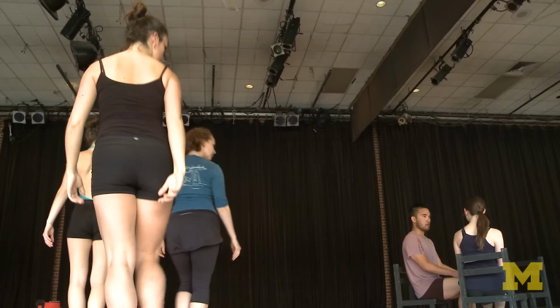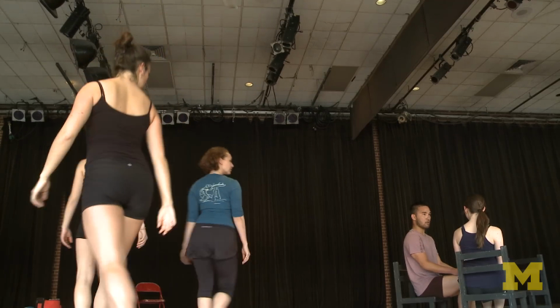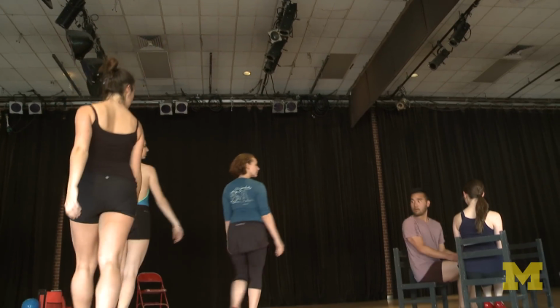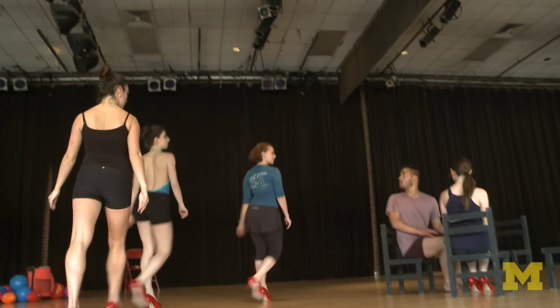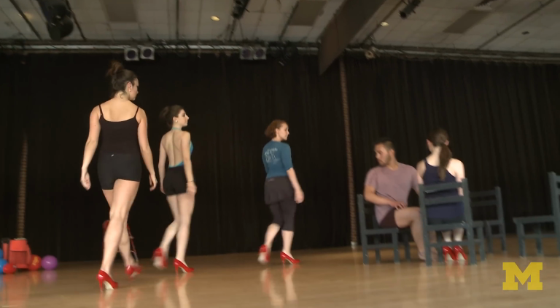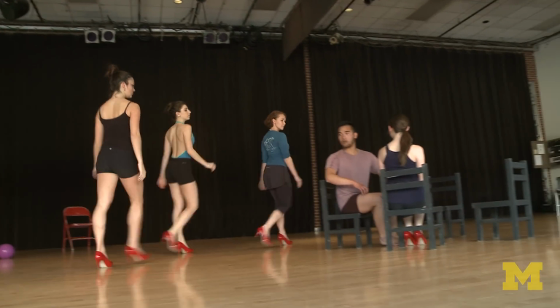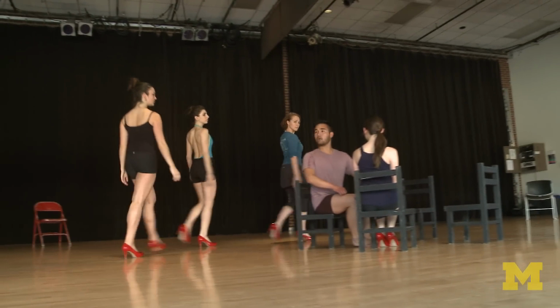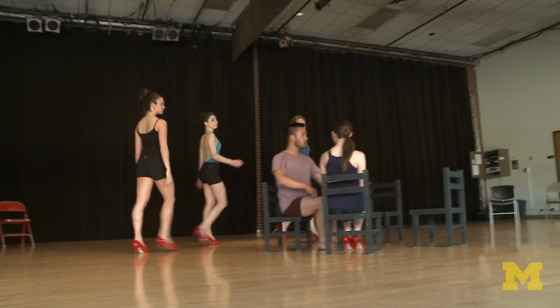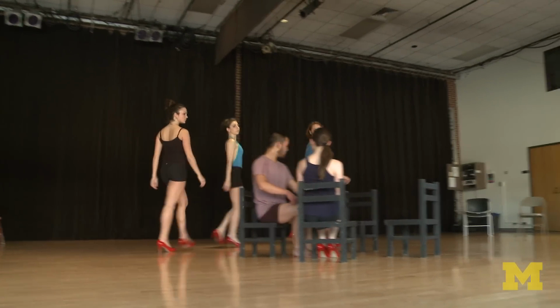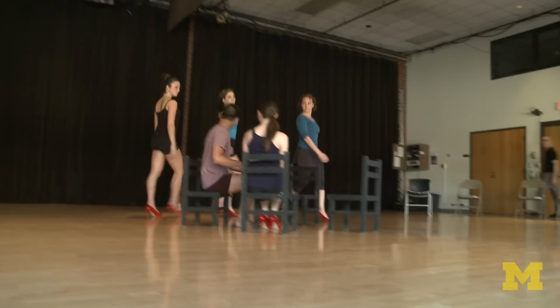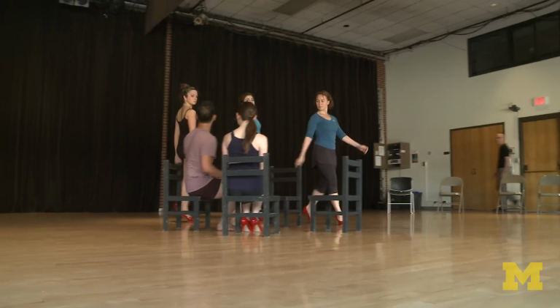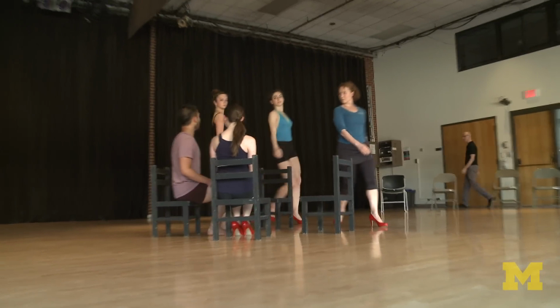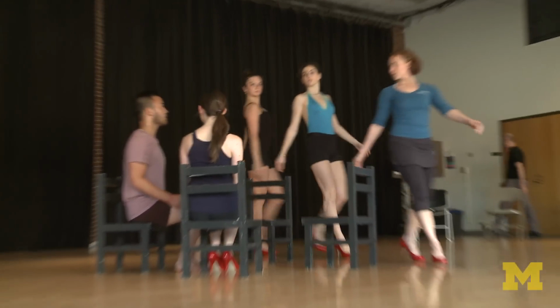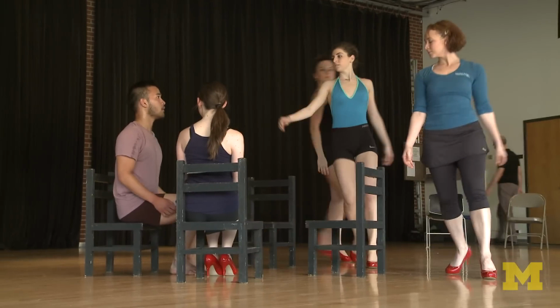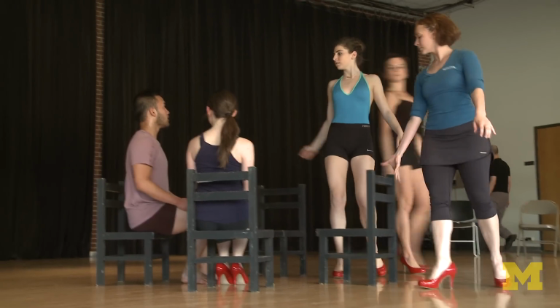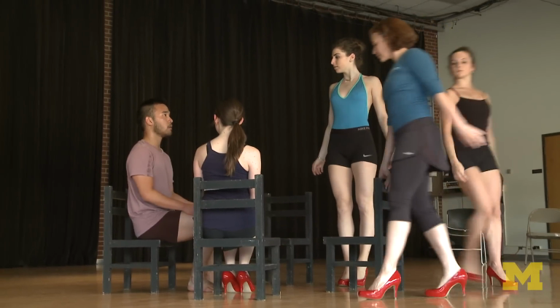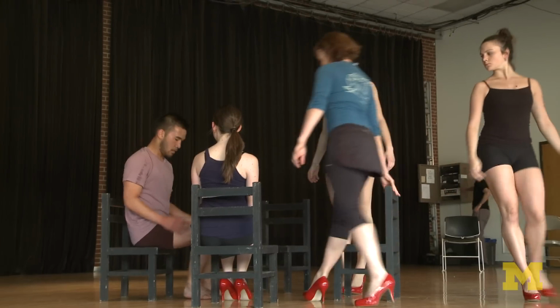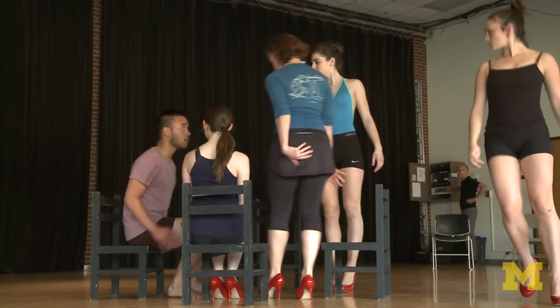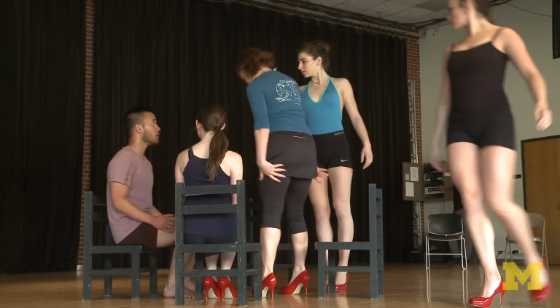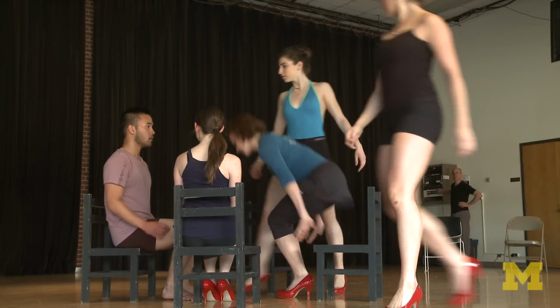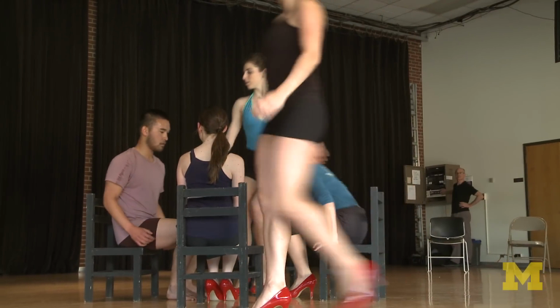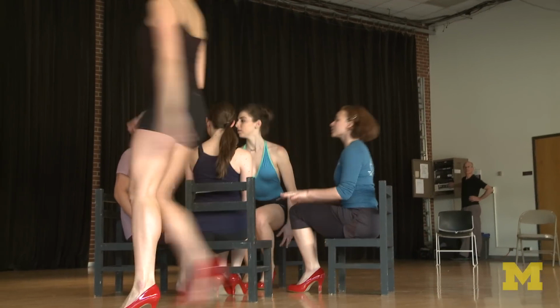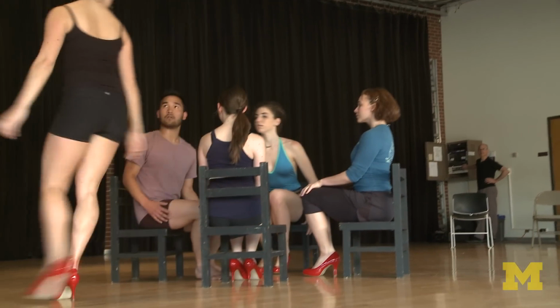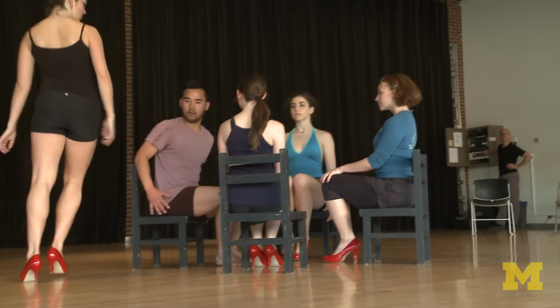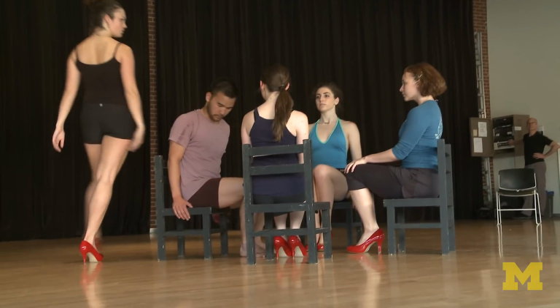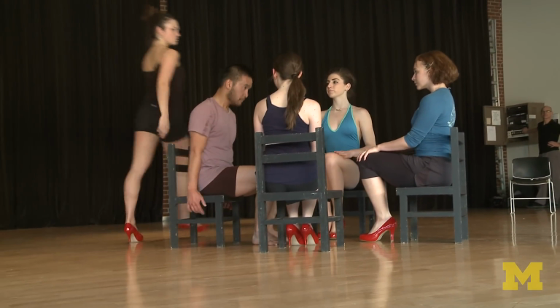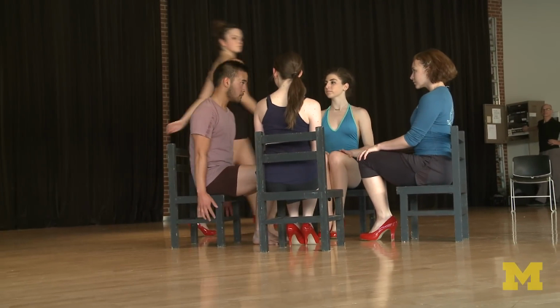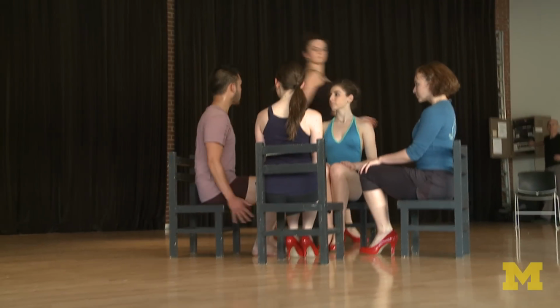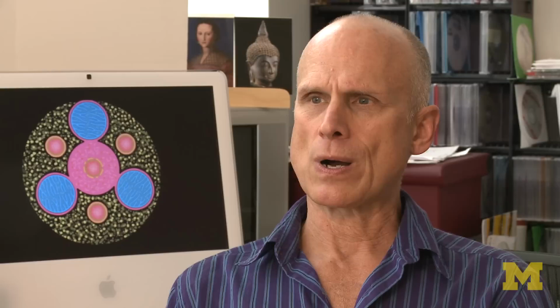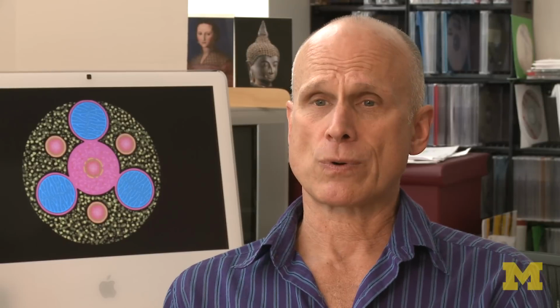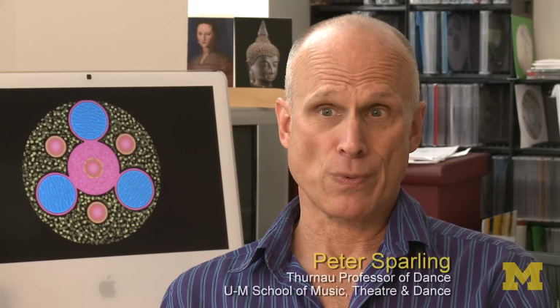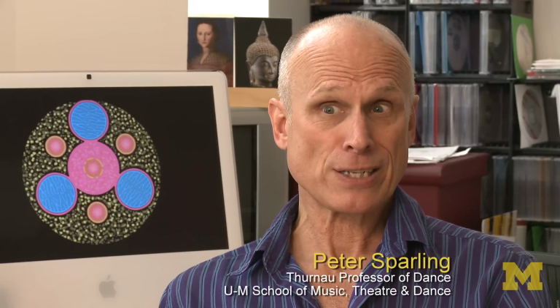The women come in with red spike heels. There are four small black chairs that they carry in to surround Kula at the center, and they kind of entrap him with those four chairs. So call me the ringmaster.